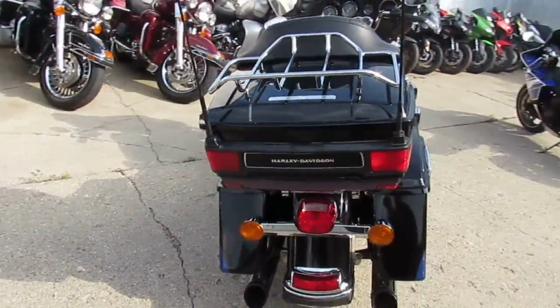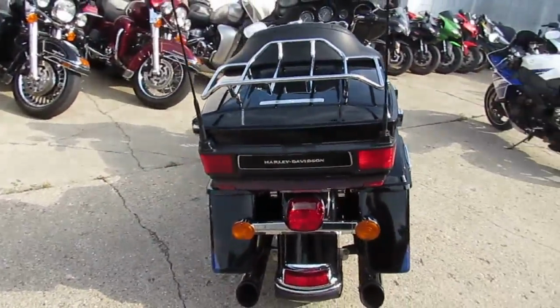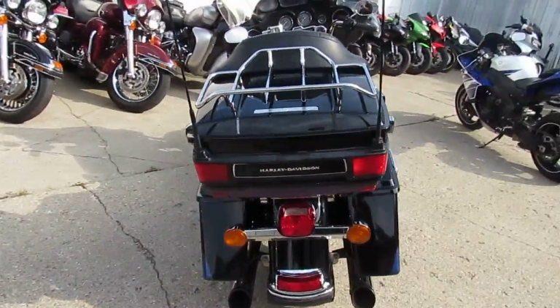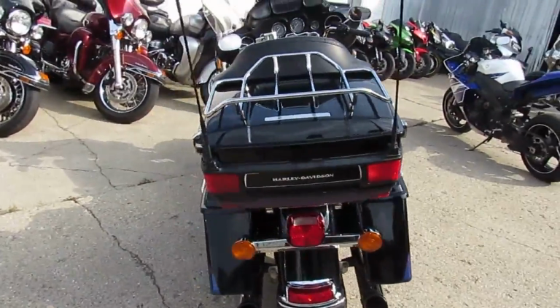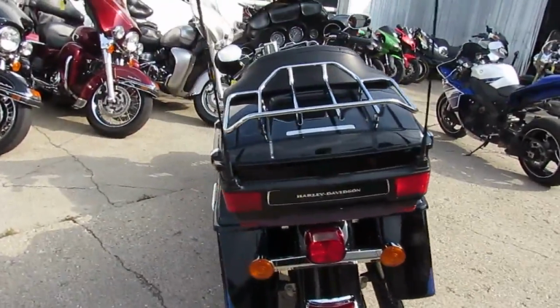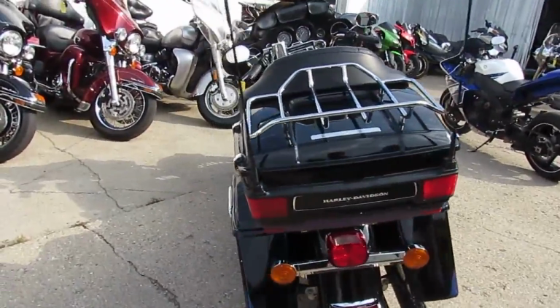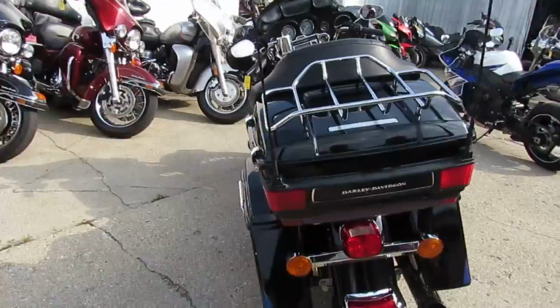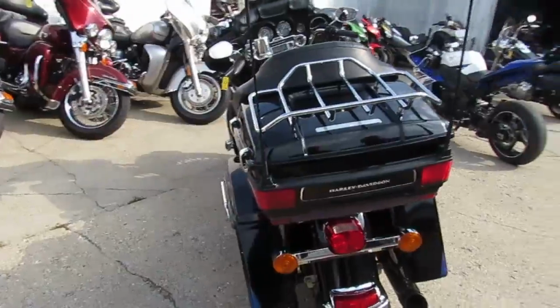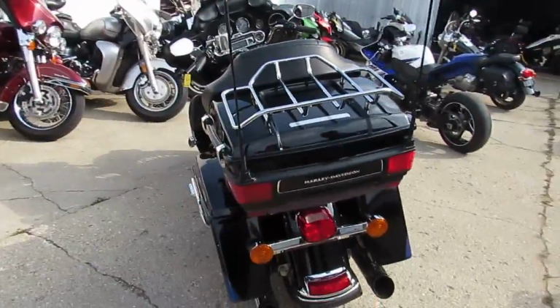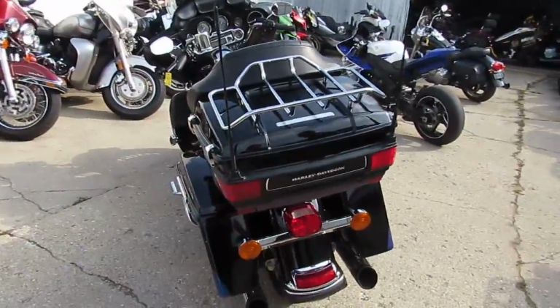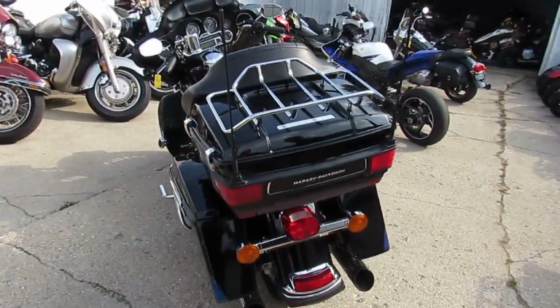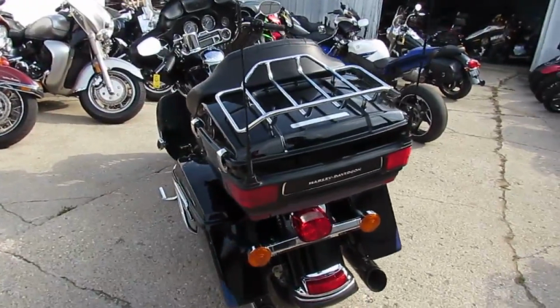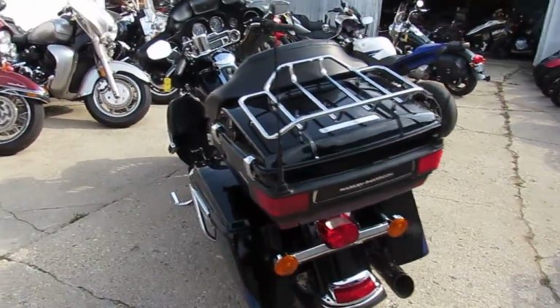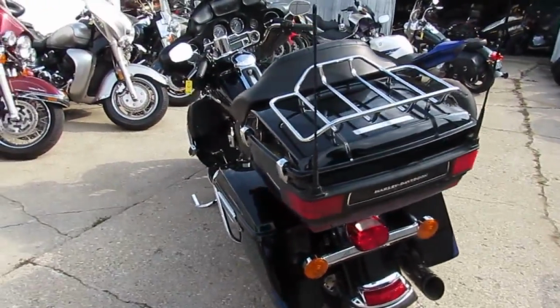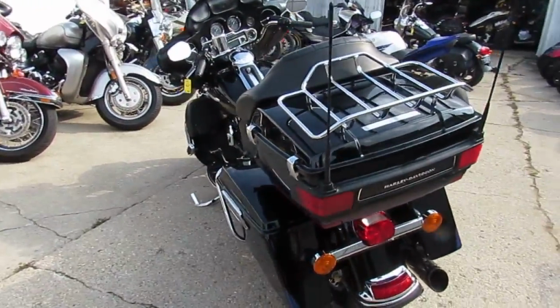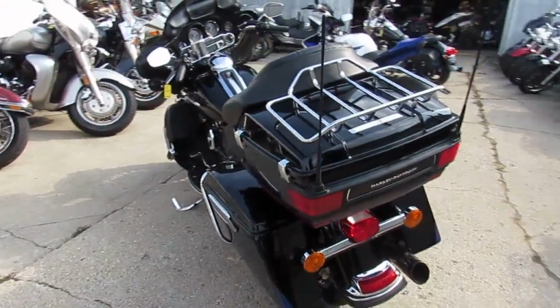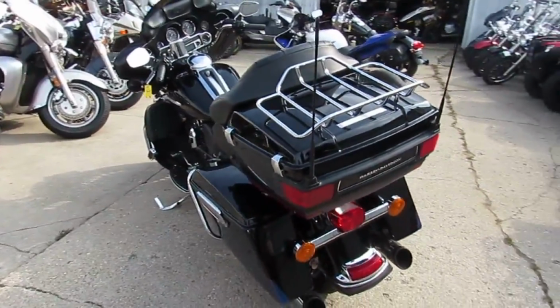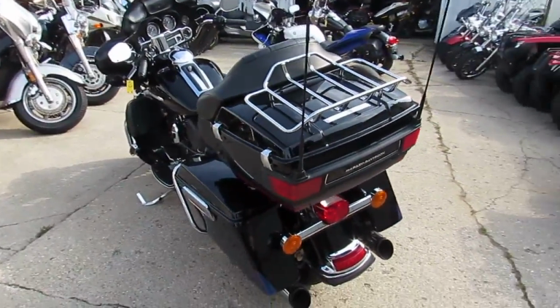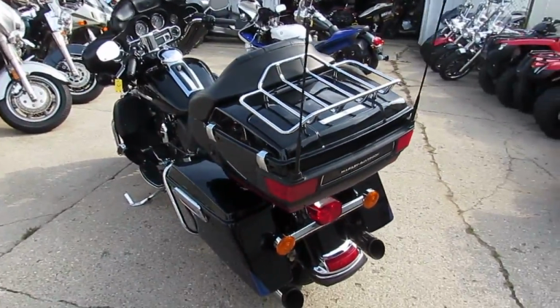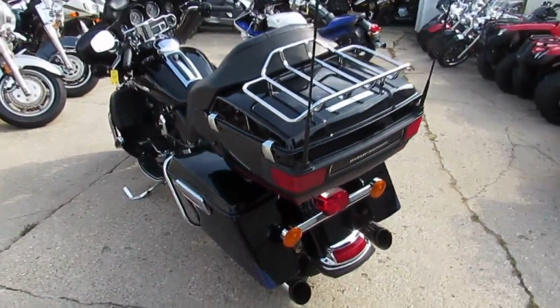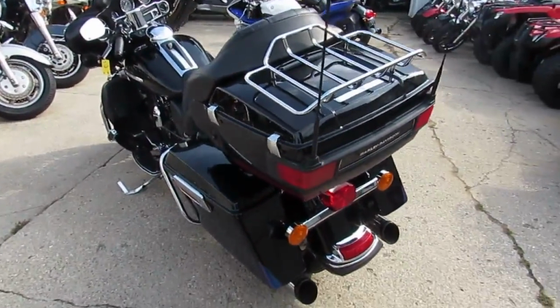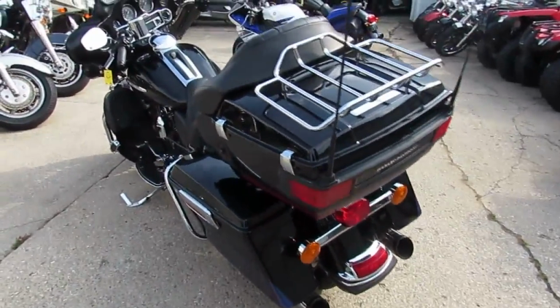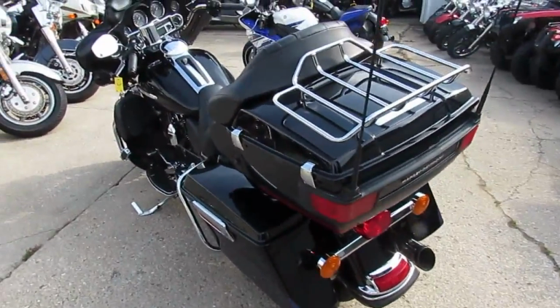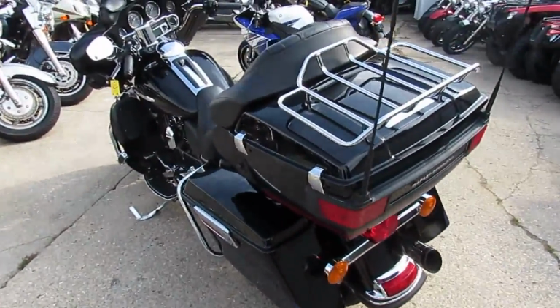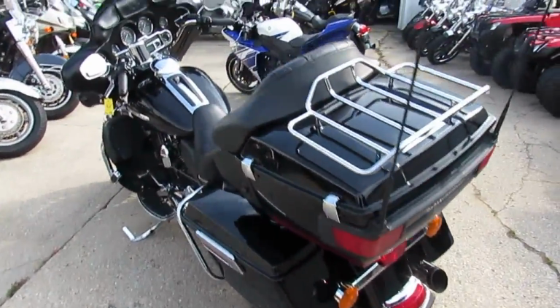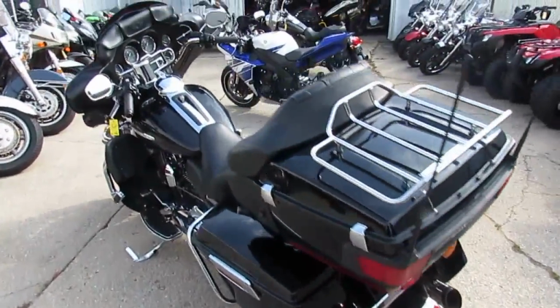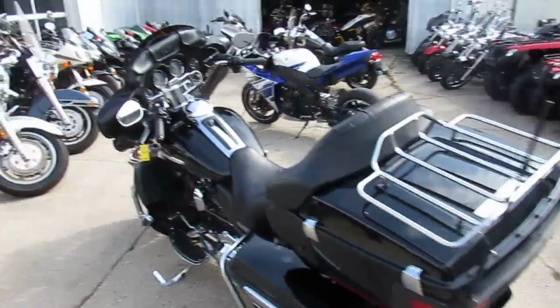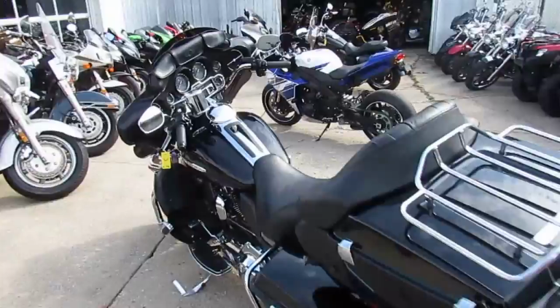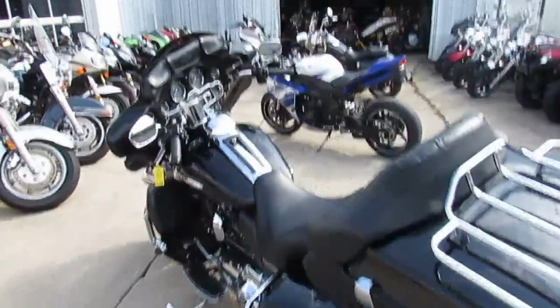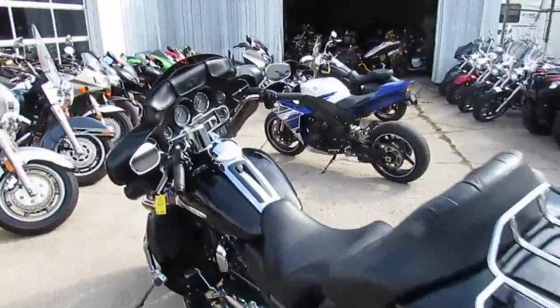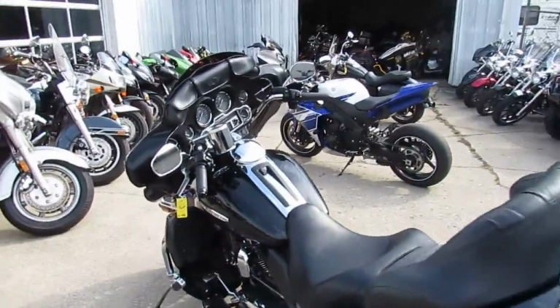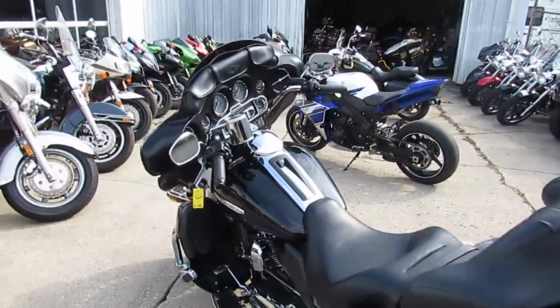We got this thing priced right. 2010 Ultra Limited, $14,900. You can't go wrong. Visit our website, it's ApprovalPowersports.com.